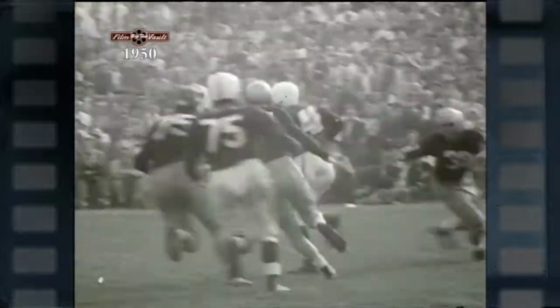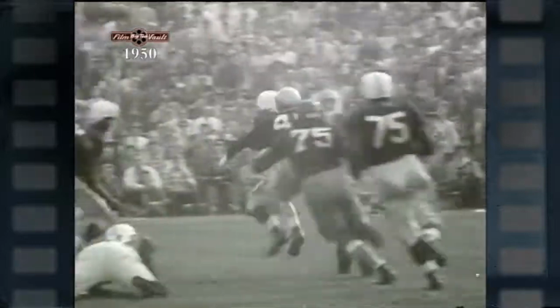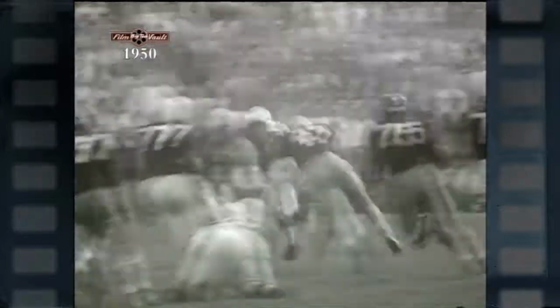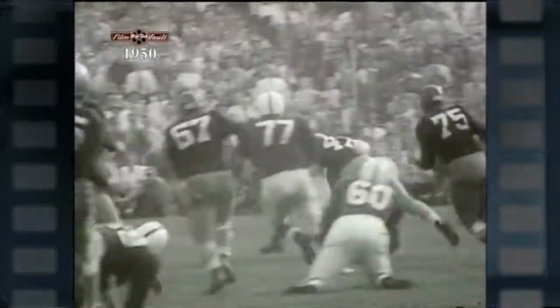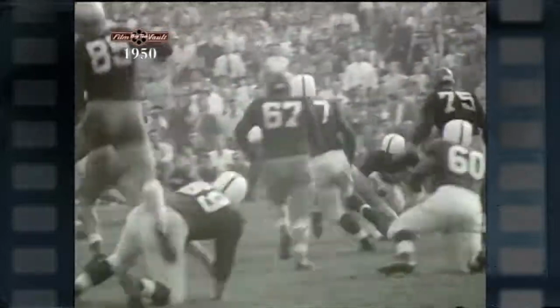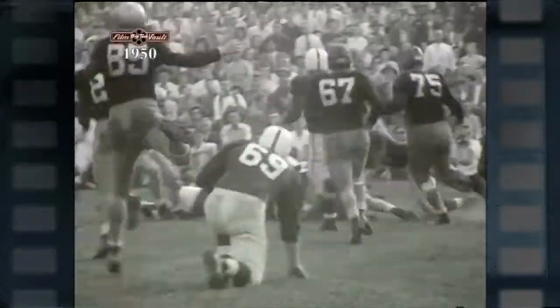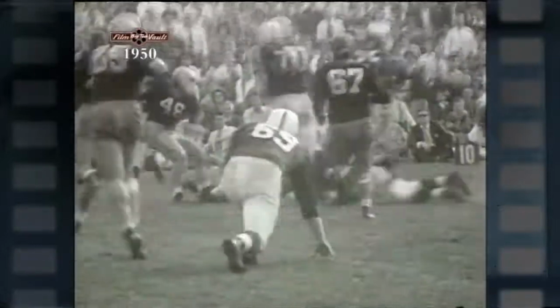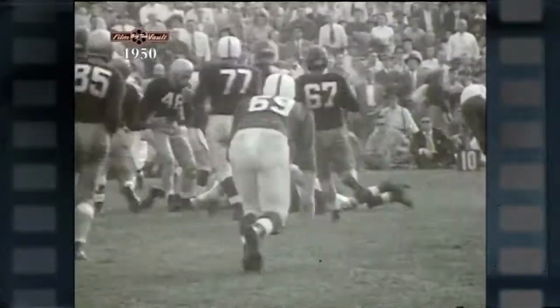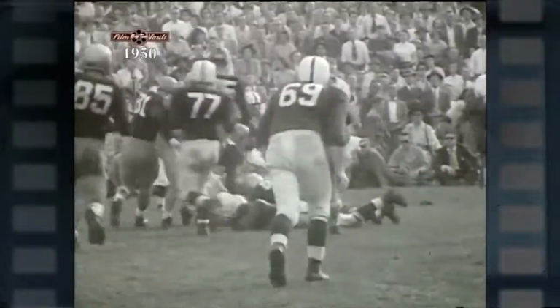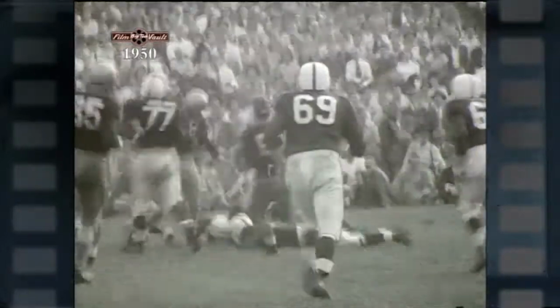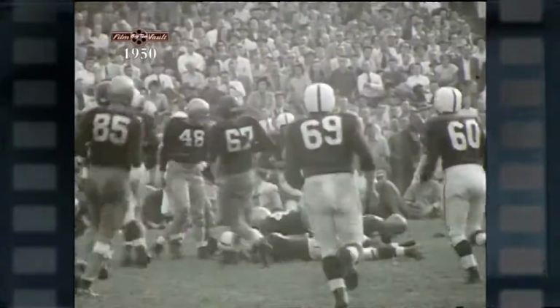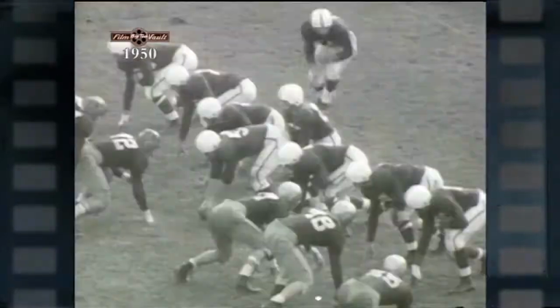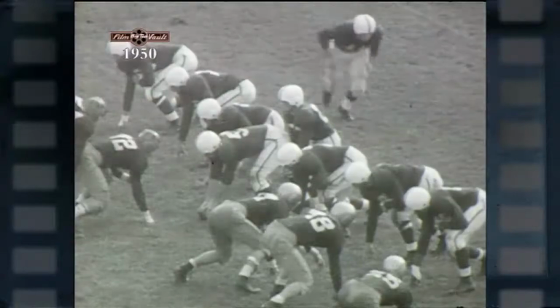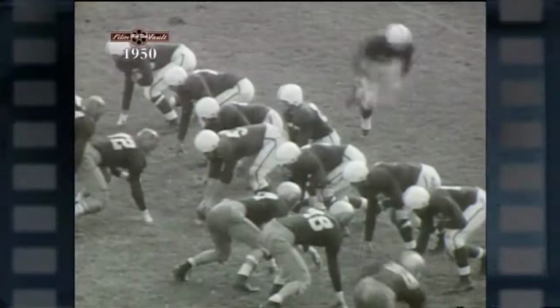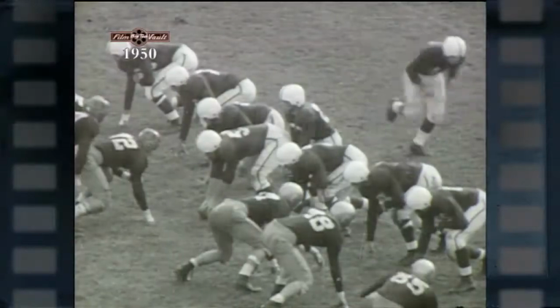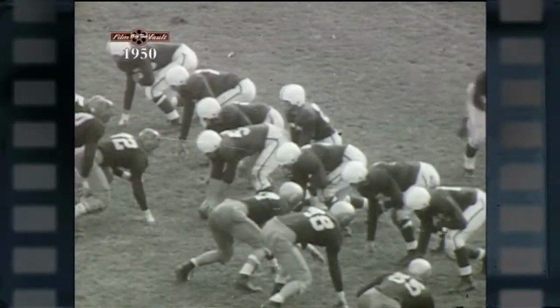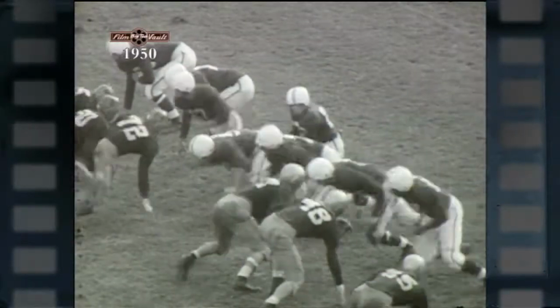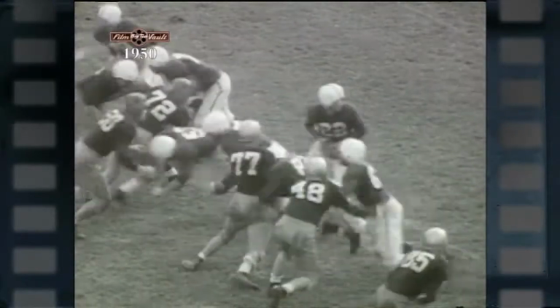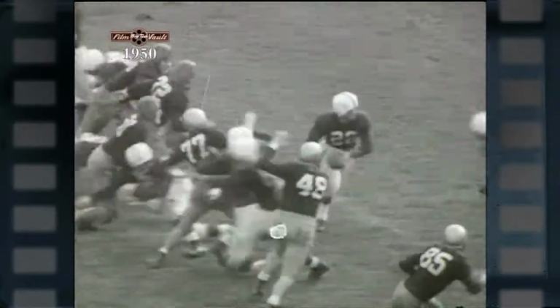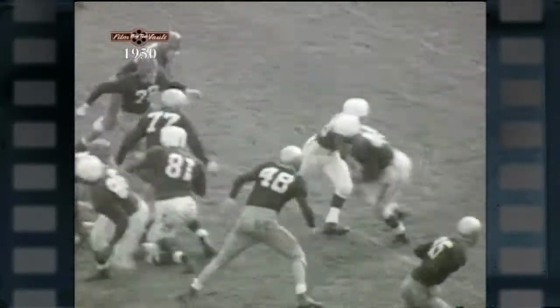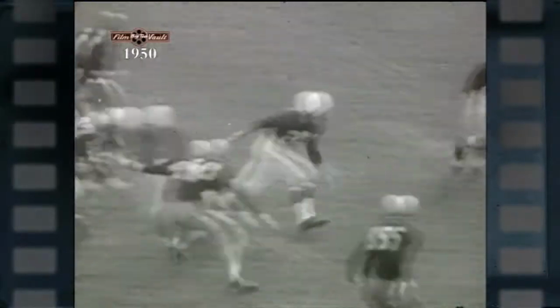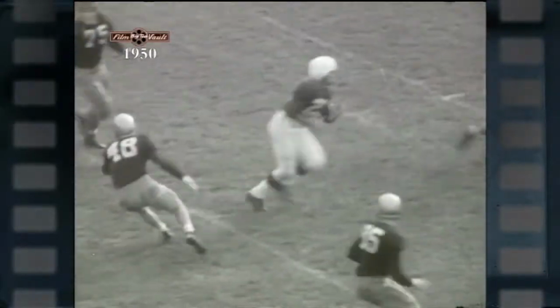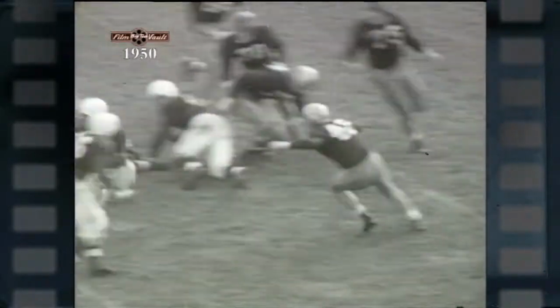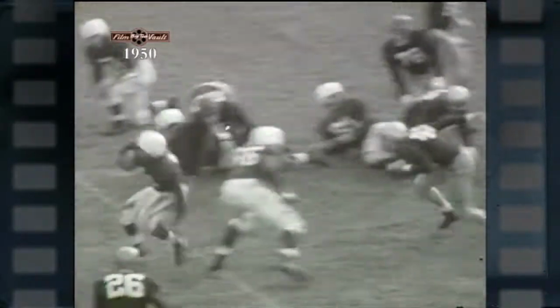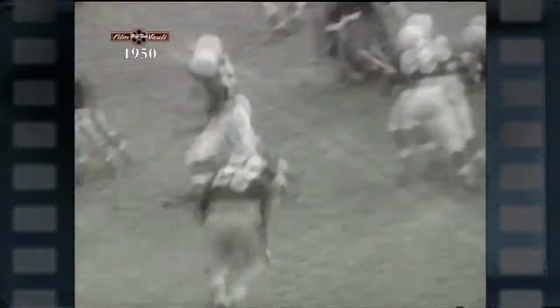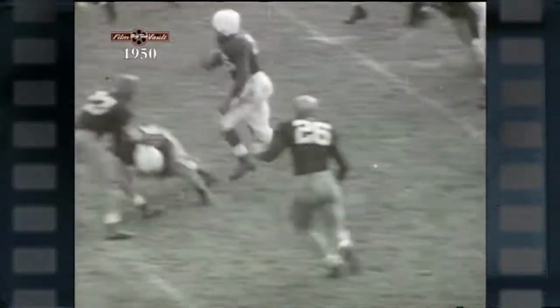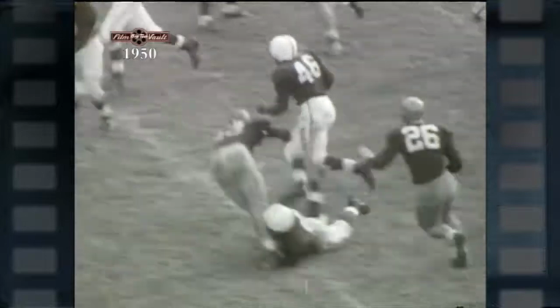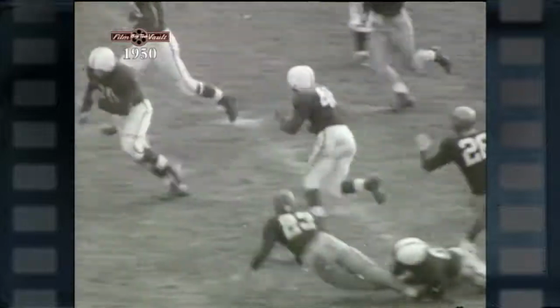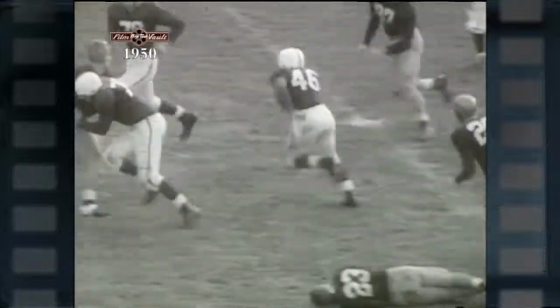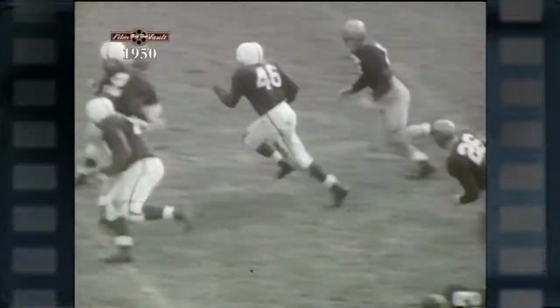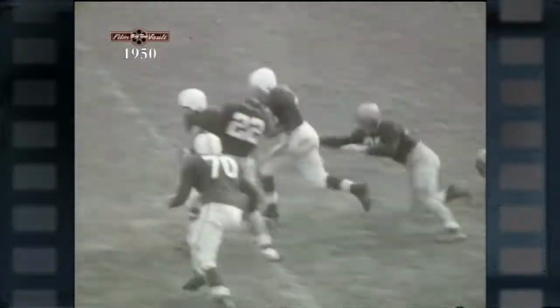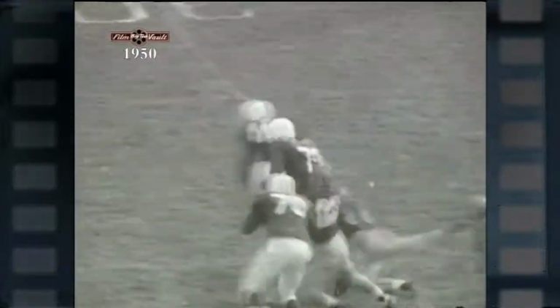Bobby Robertson, truly one of the great running backs of 1950 football. And here comes the play — the handoff is to Robertson. He blasts through the line, has nice blocking in the secondary and is sprung into the clear.